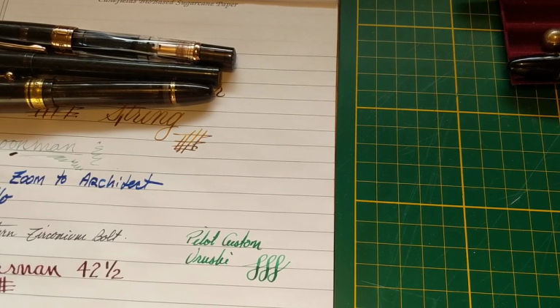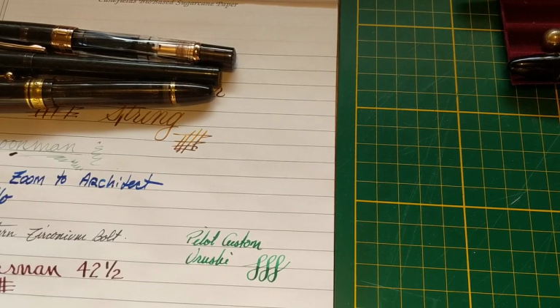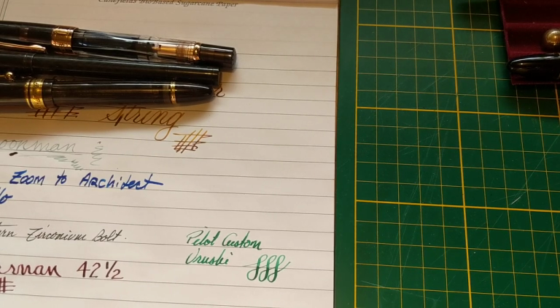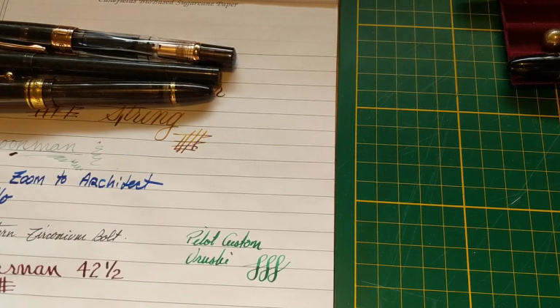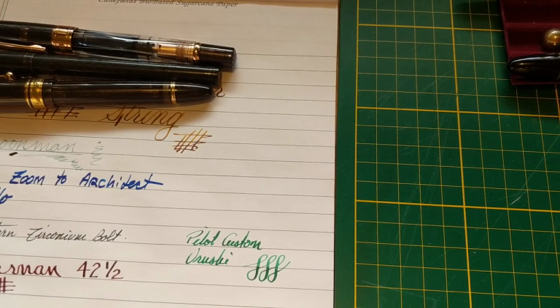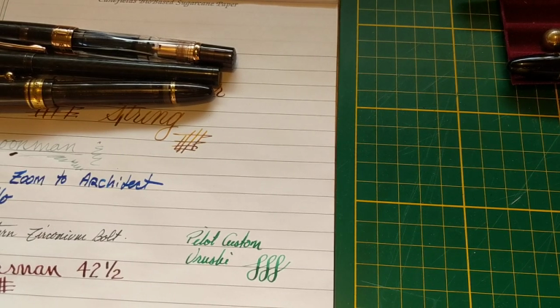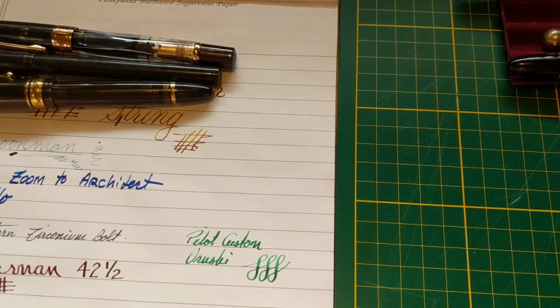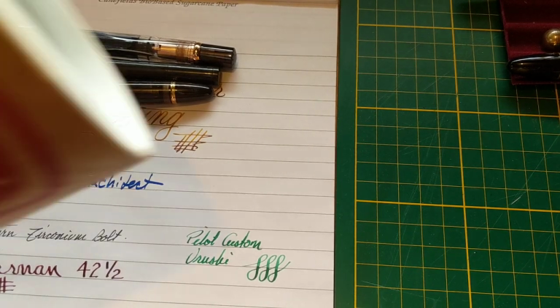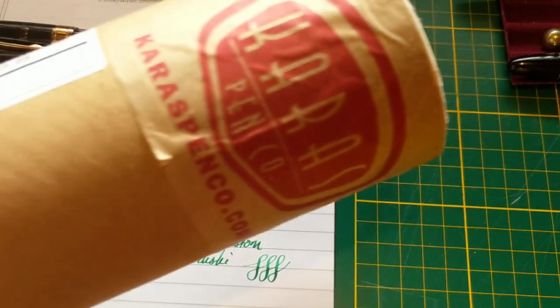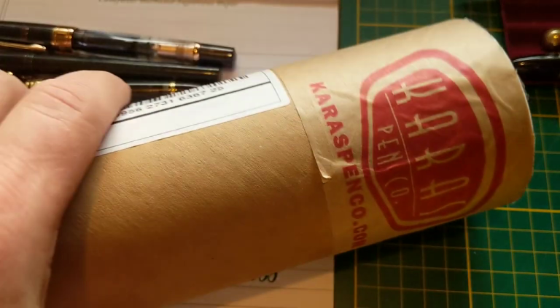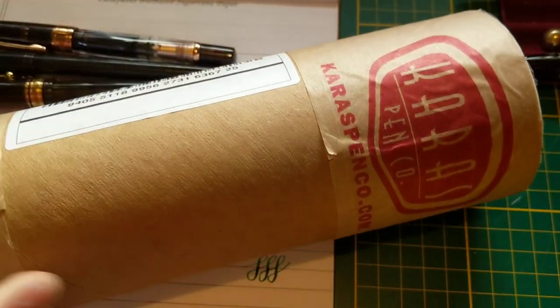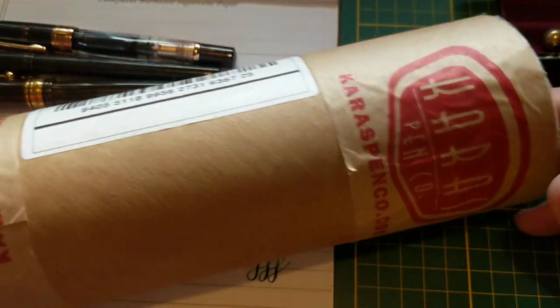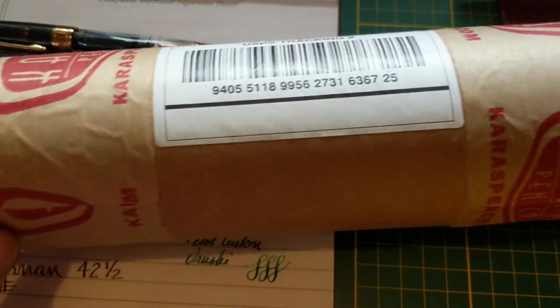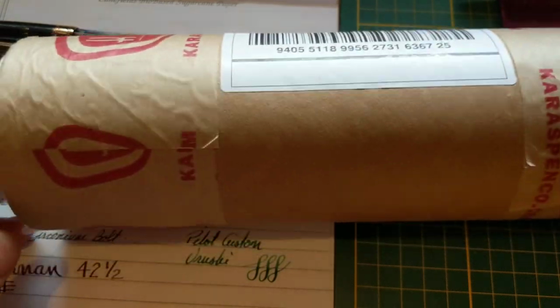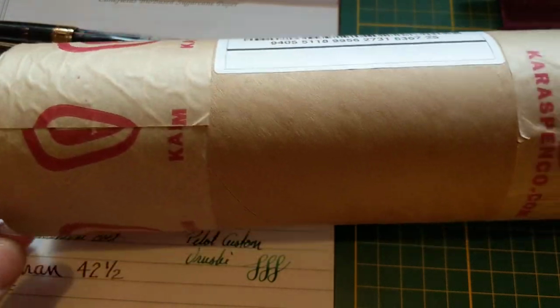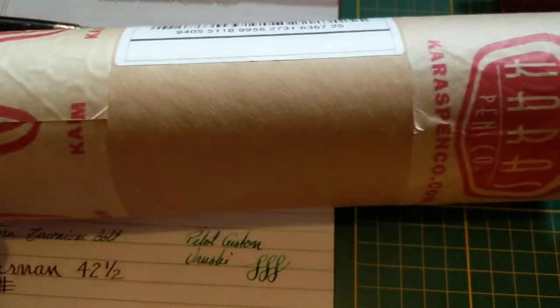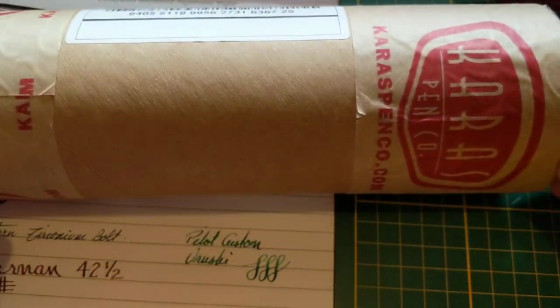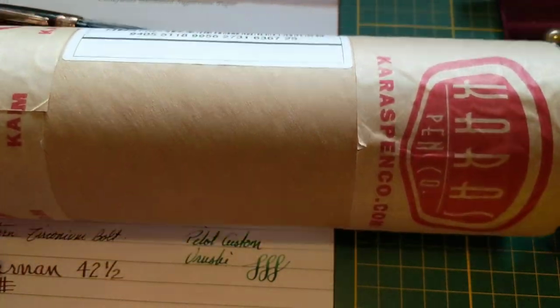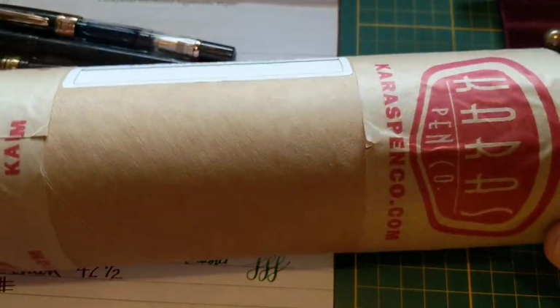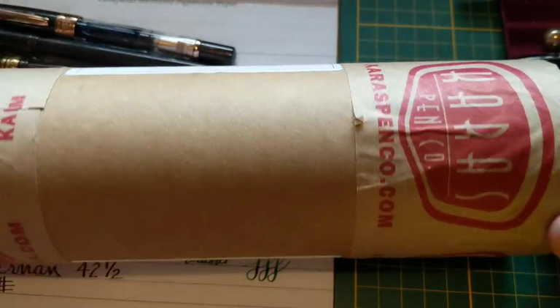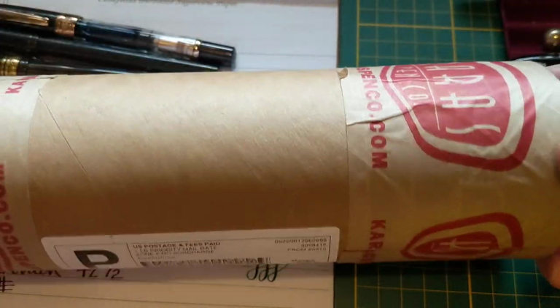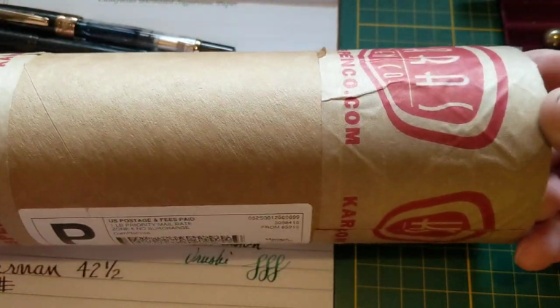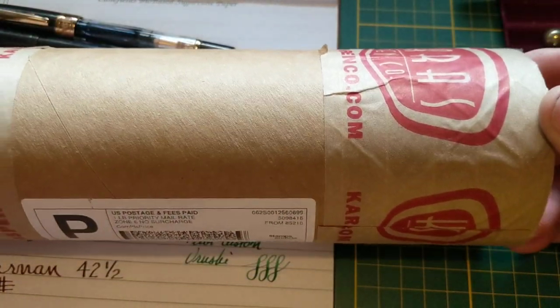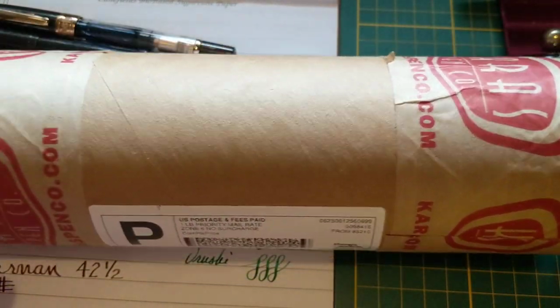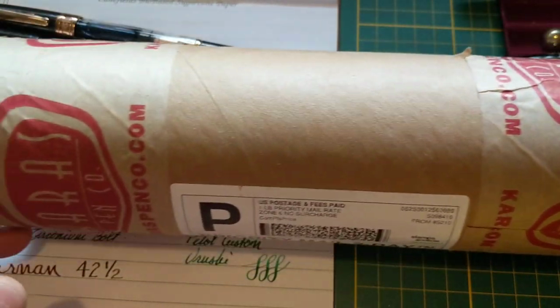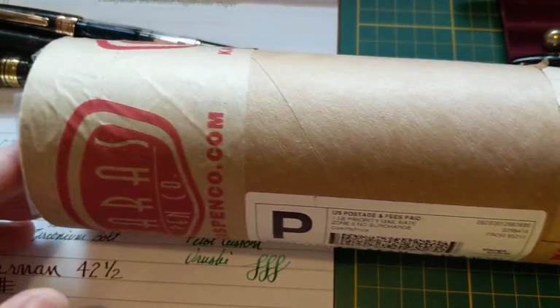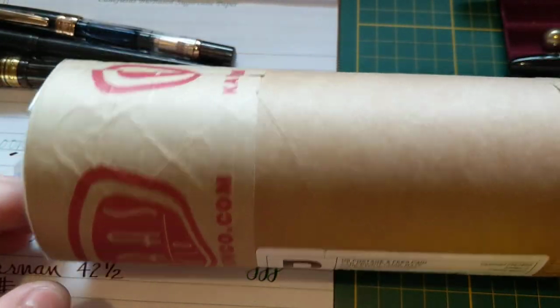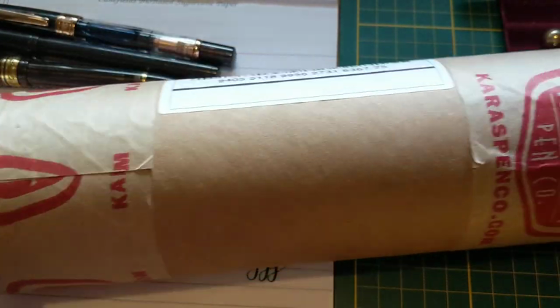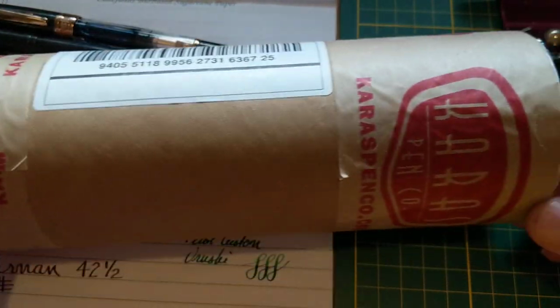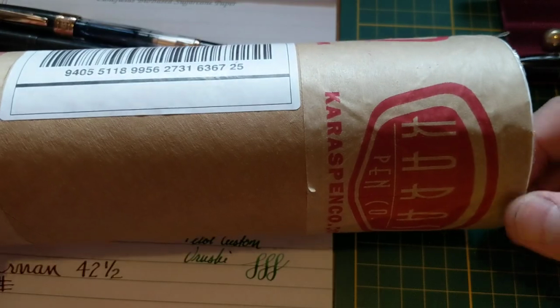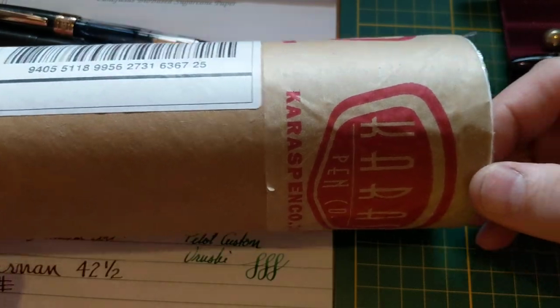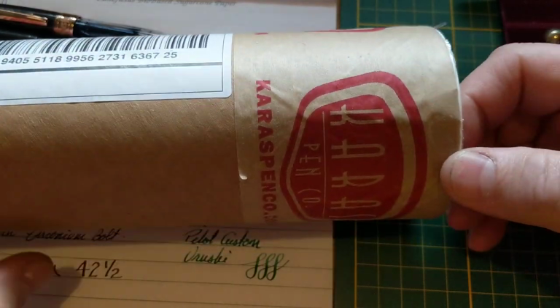Hey everybody, I wanted to show you a package that came to me today. I was about to open it, but I realized, might as well shoot a video of it.